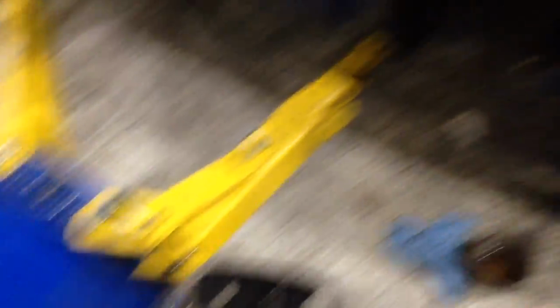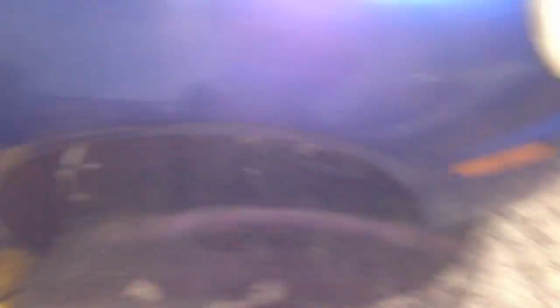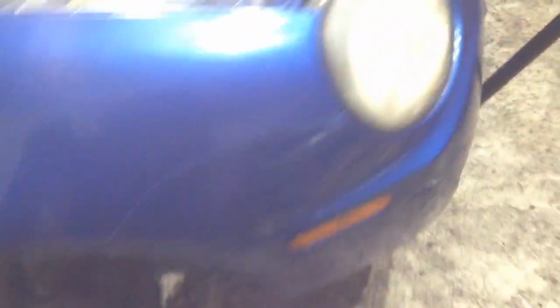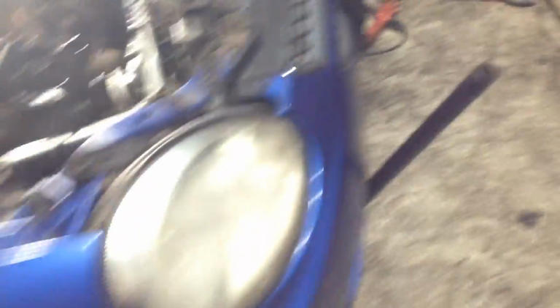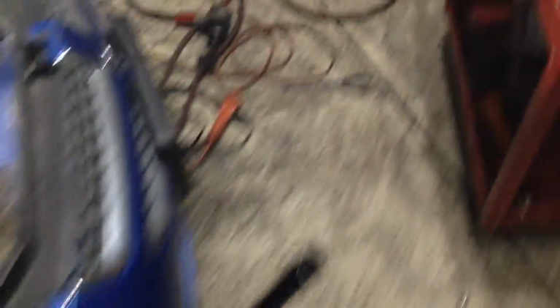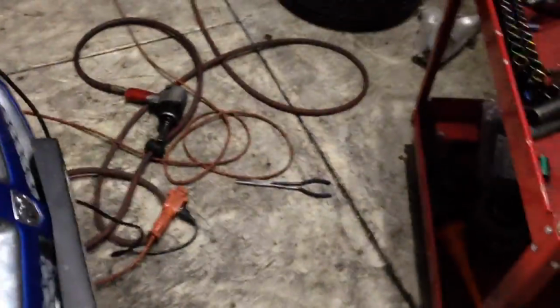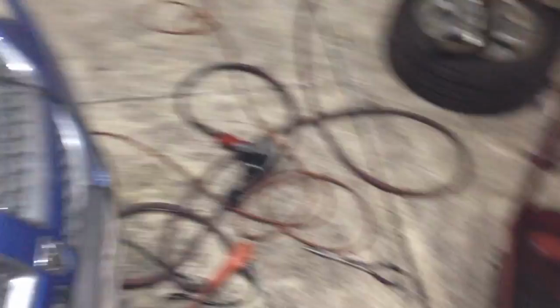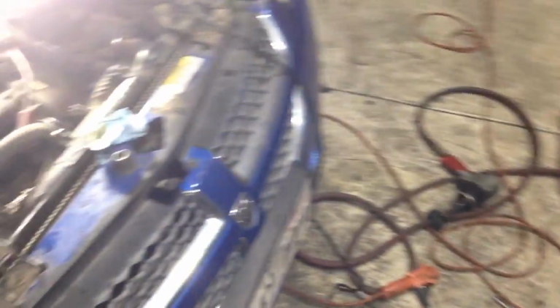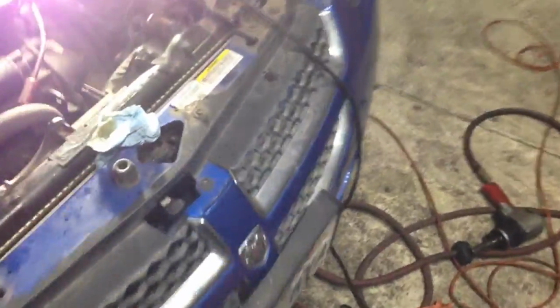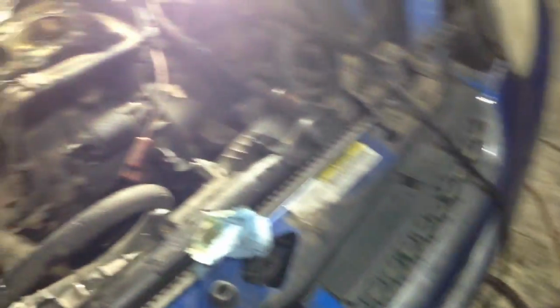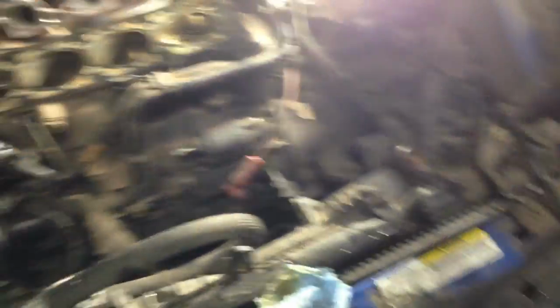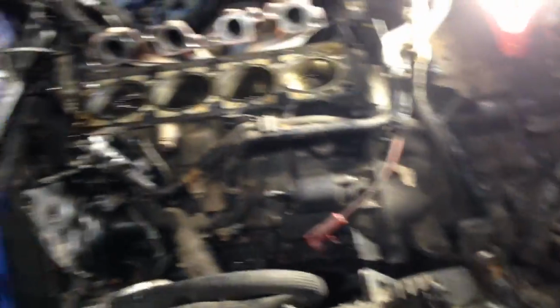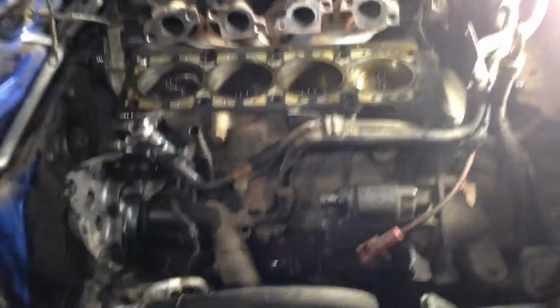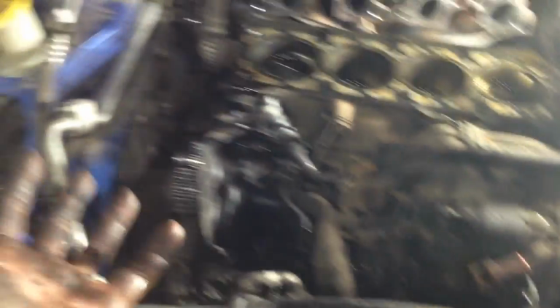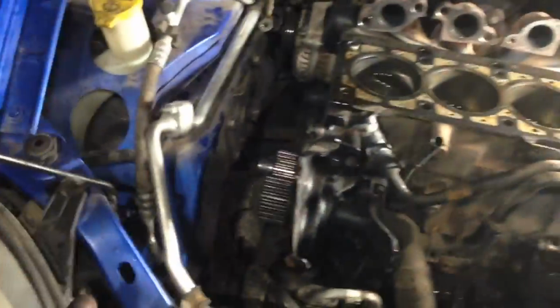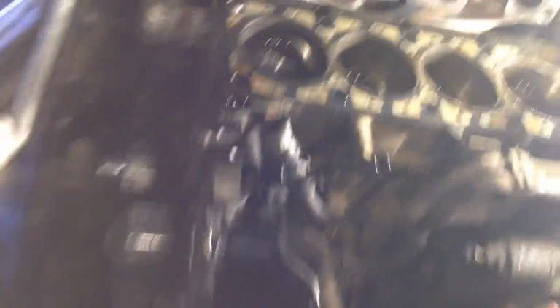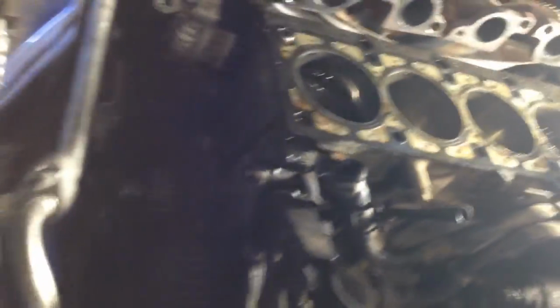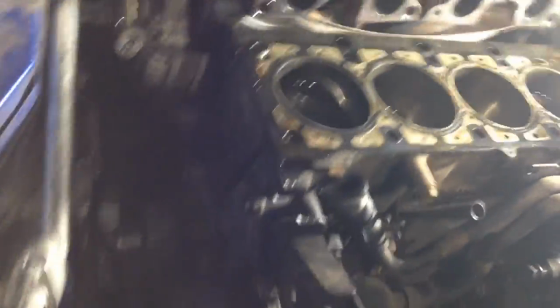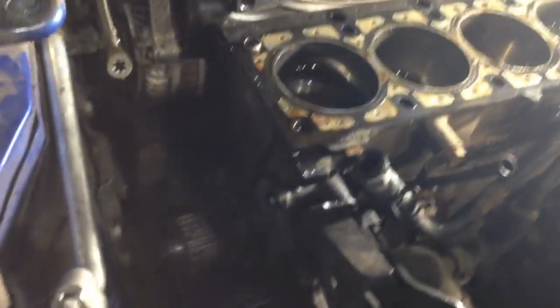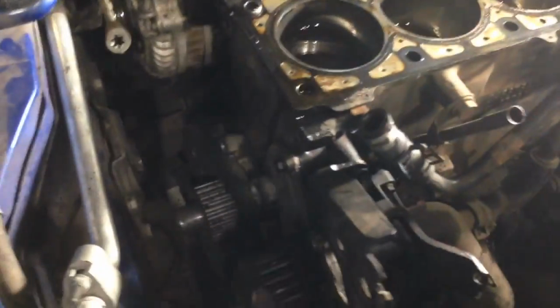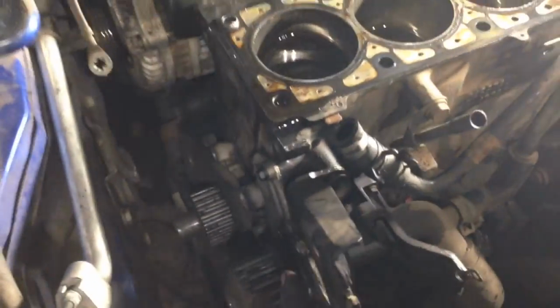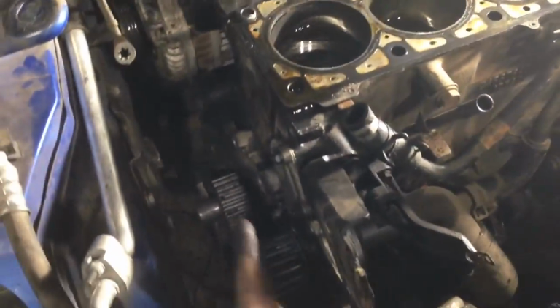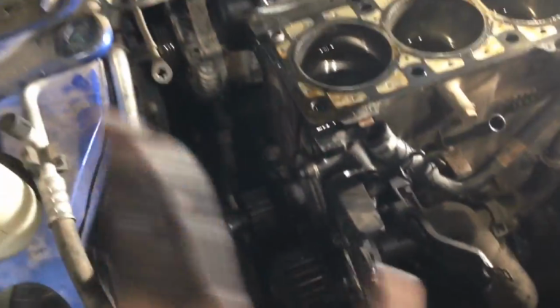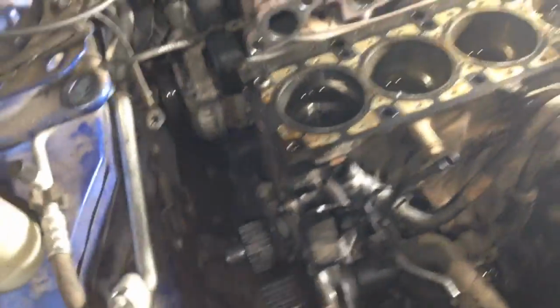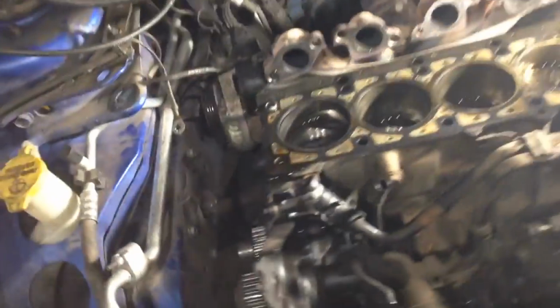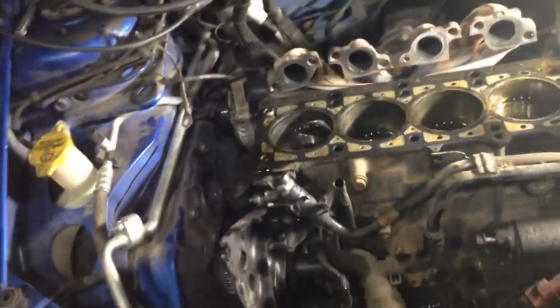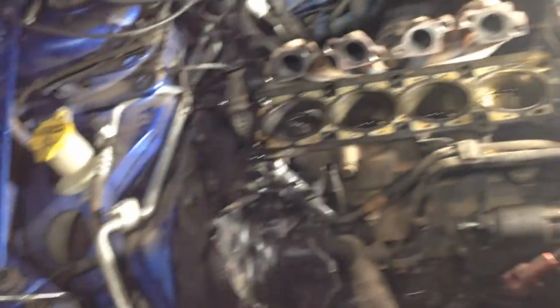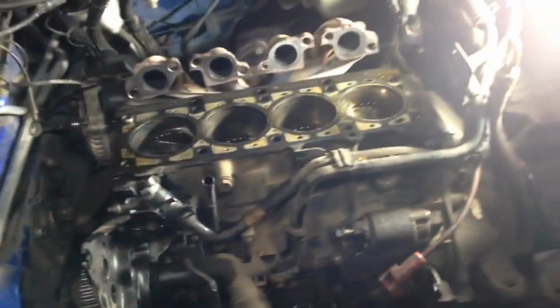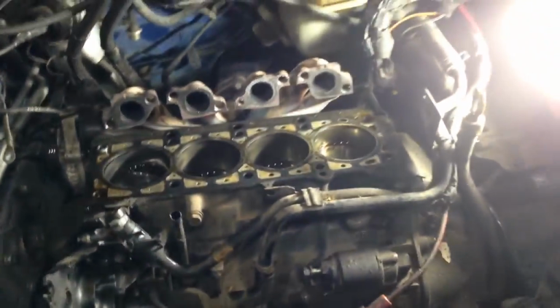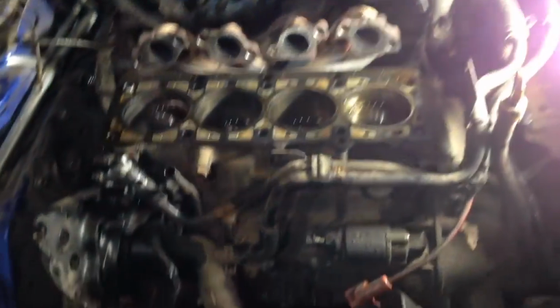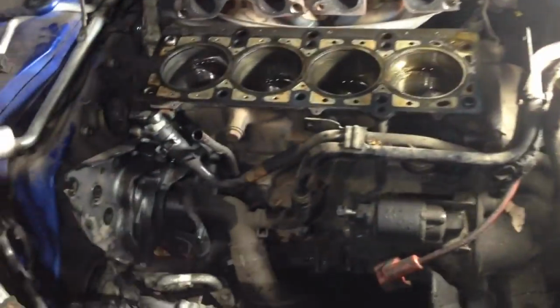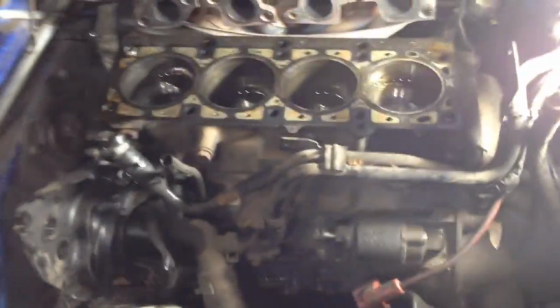Well, the Dodge 2.0 — or Chrysler 2.0 — is an interference engine. Therefore, just putting a timing belt back on over on this side here, you'd have a nasty surprise. You'd pay to put a timing belt on, or do it yourself, and it's not going to work.